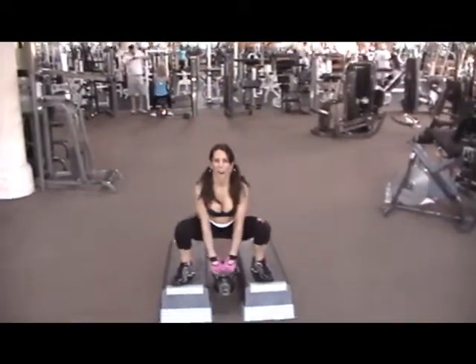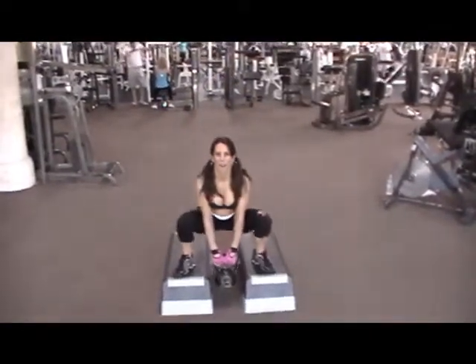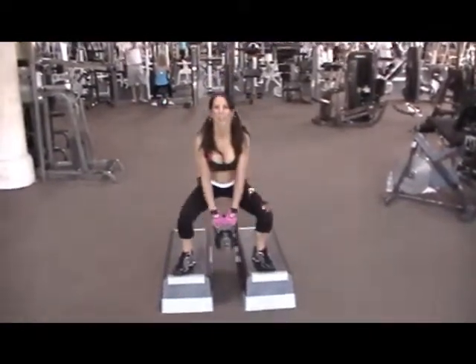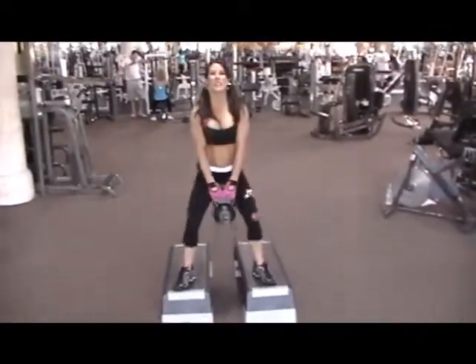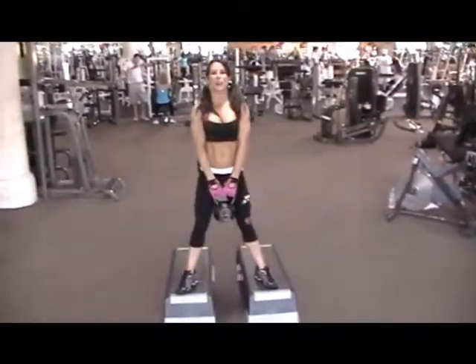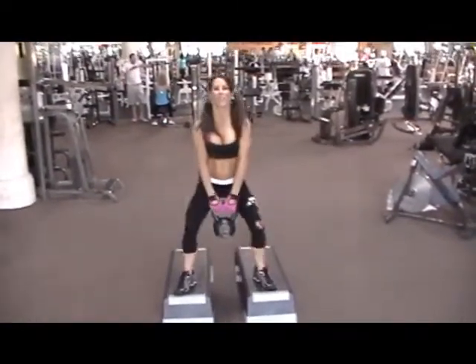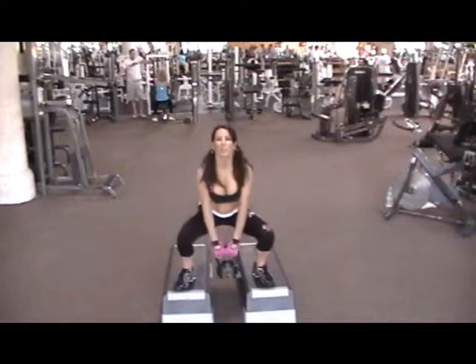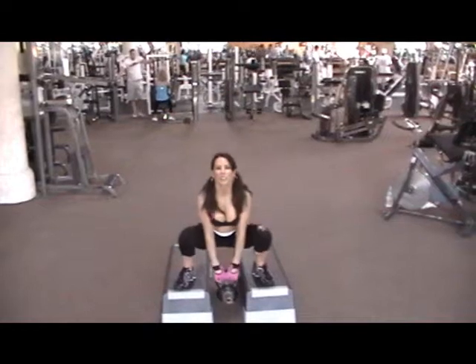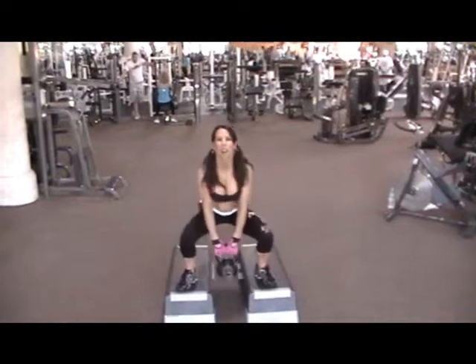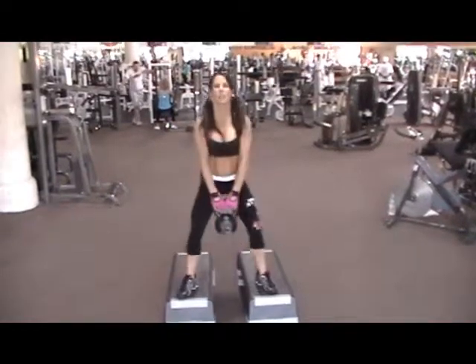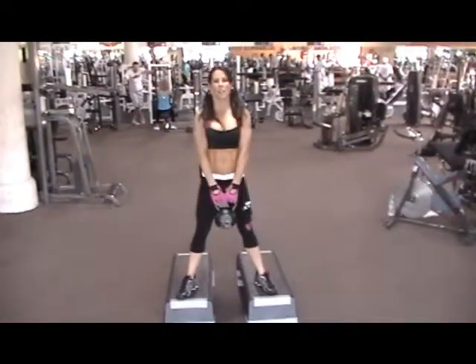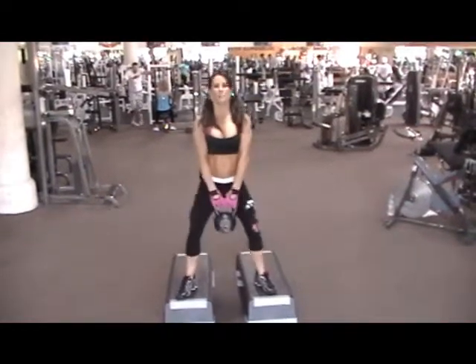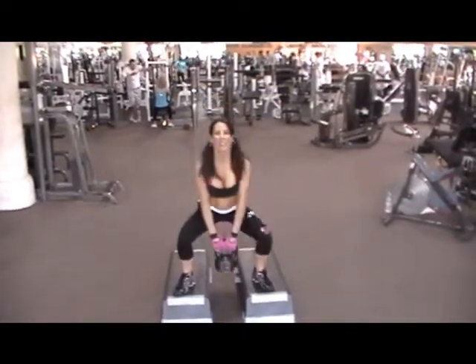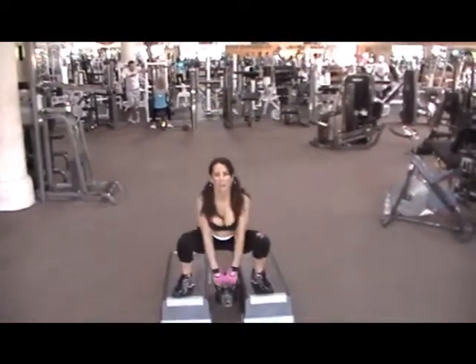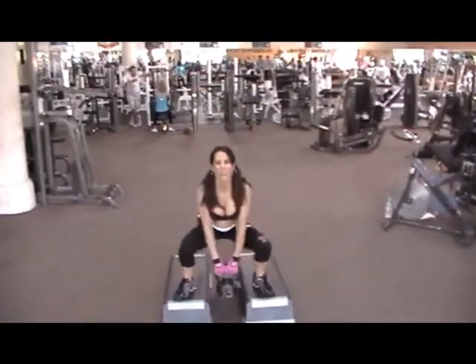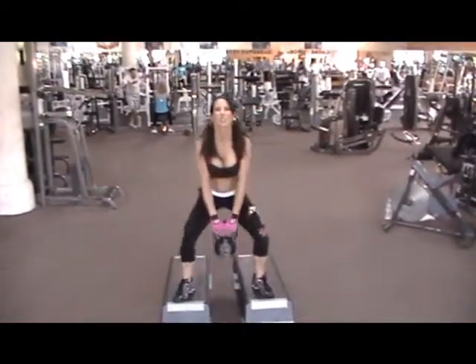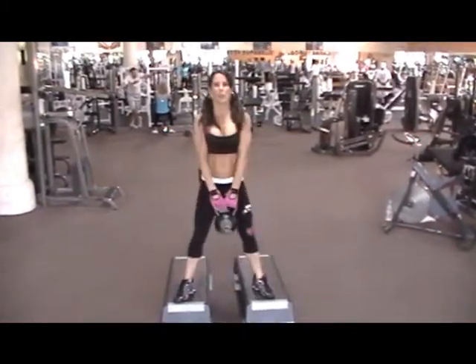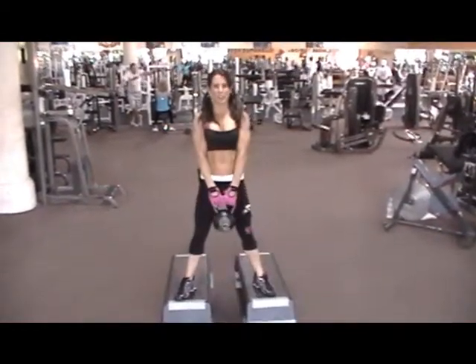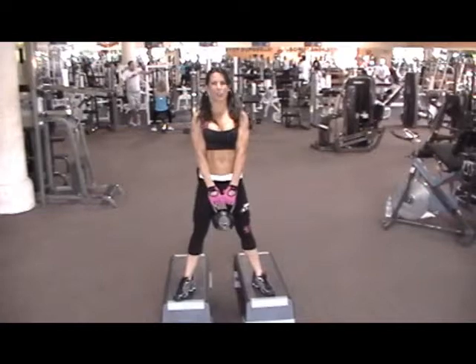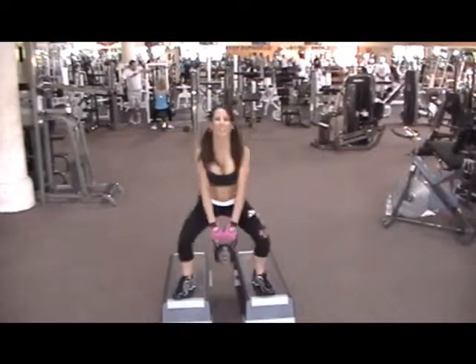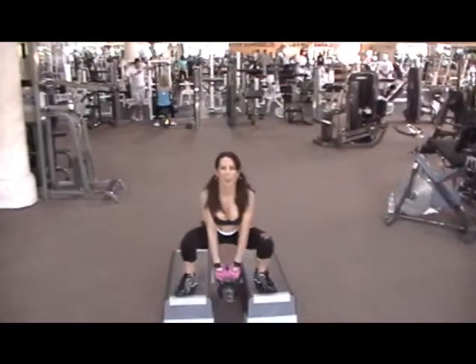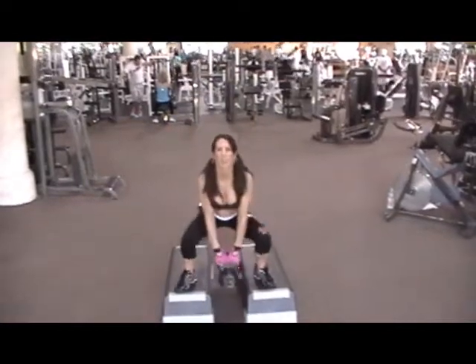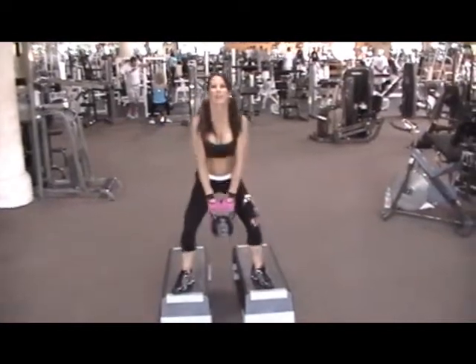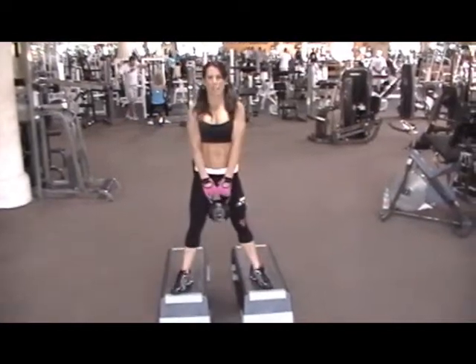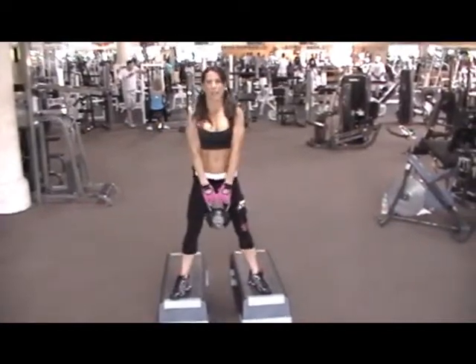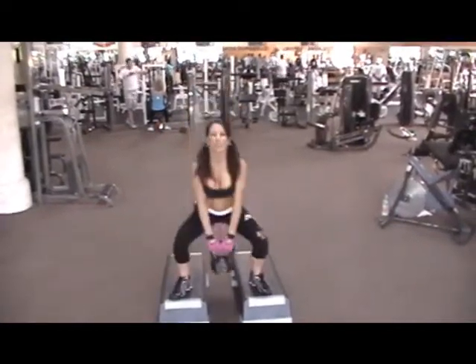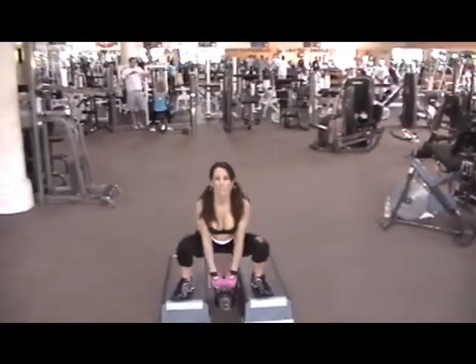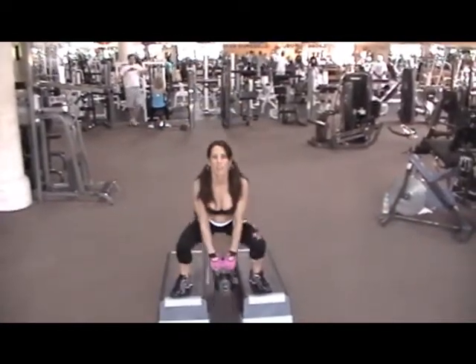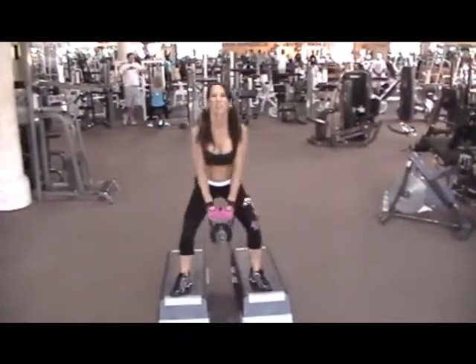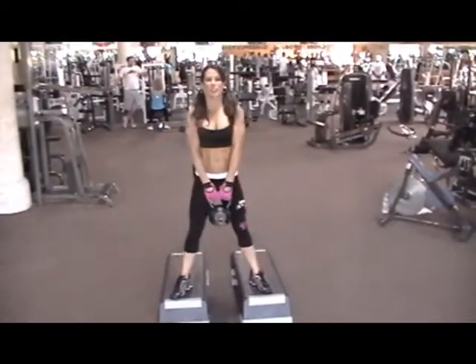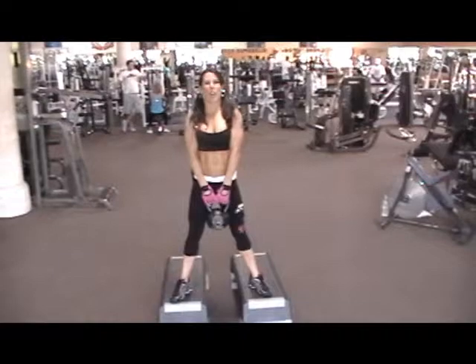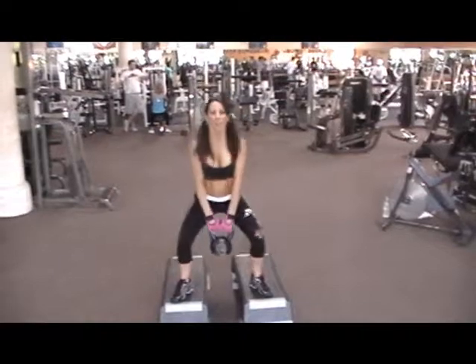All the way down and up. Keeping that chin up, back nice and straight. Those are the rules when you get to the top. I do 30 of them.